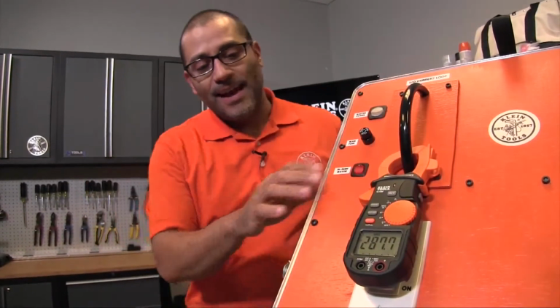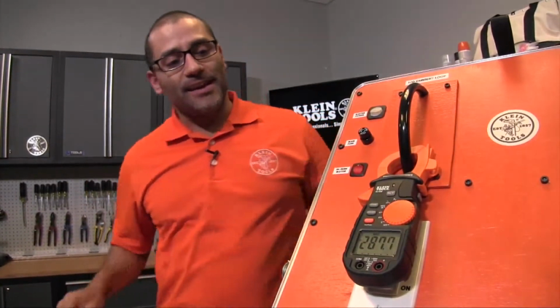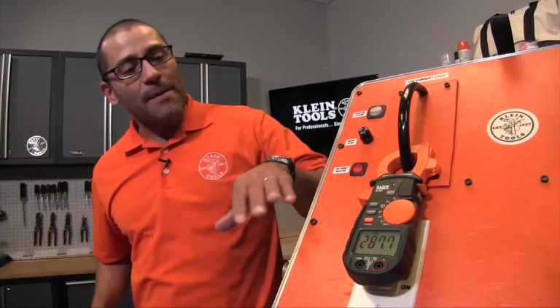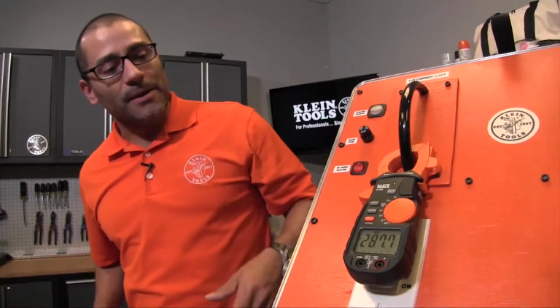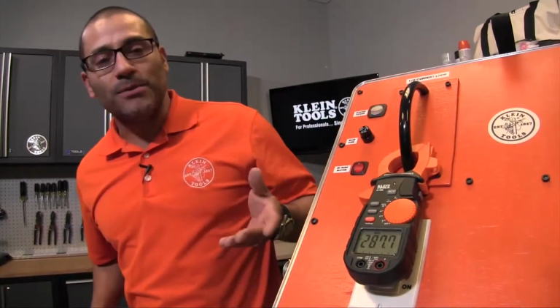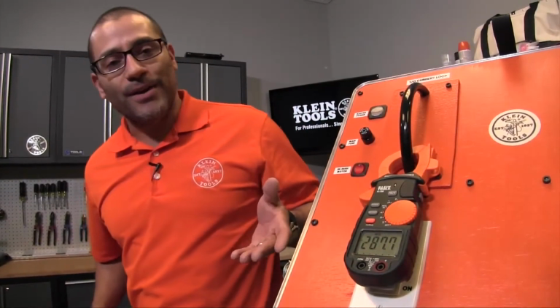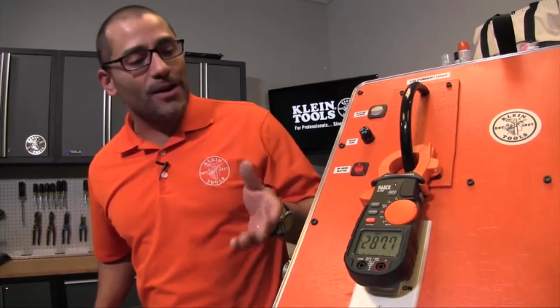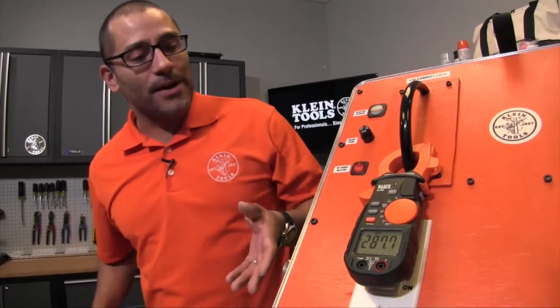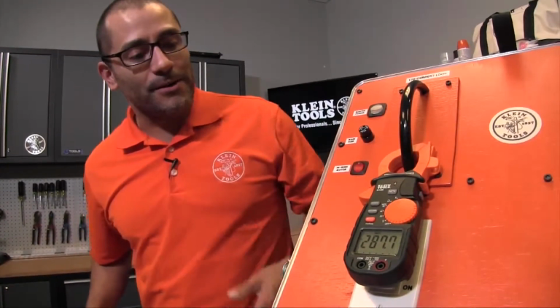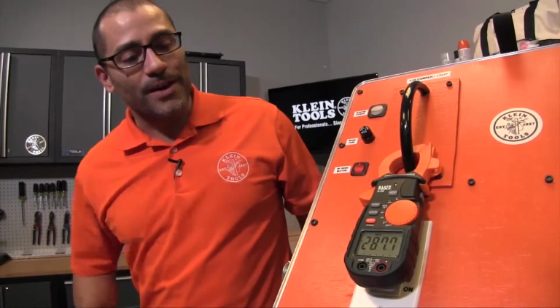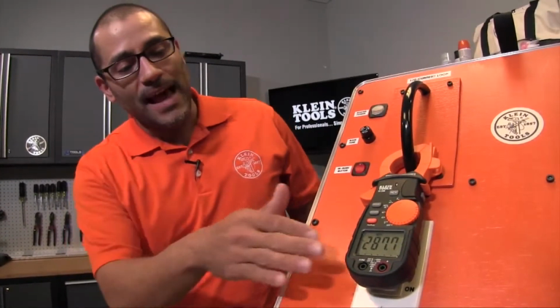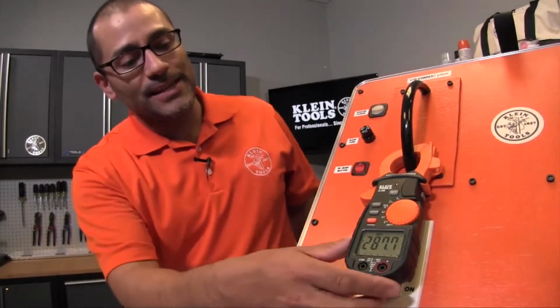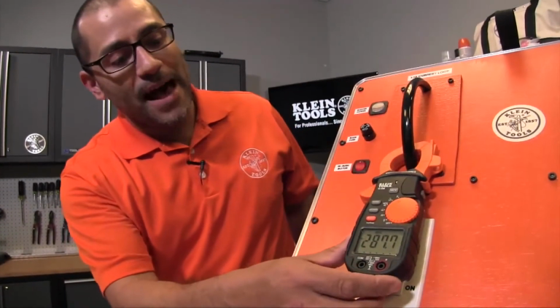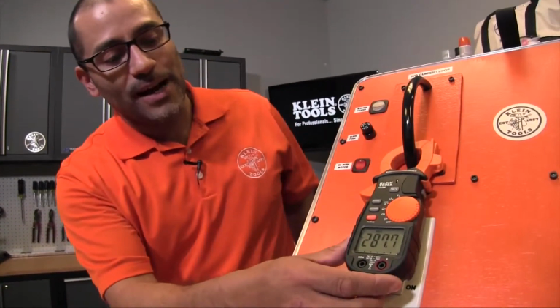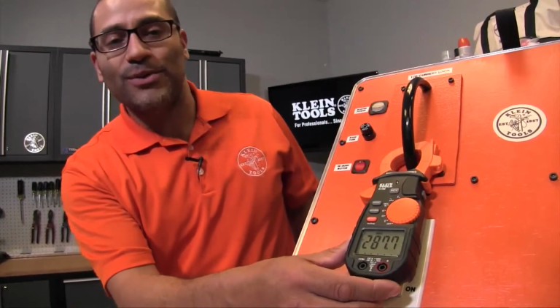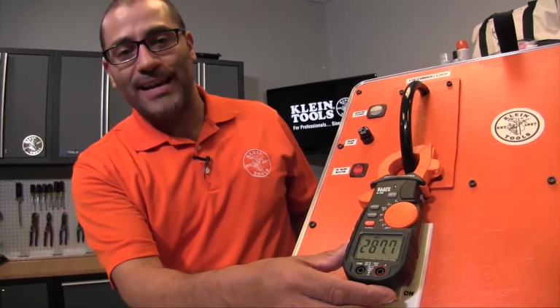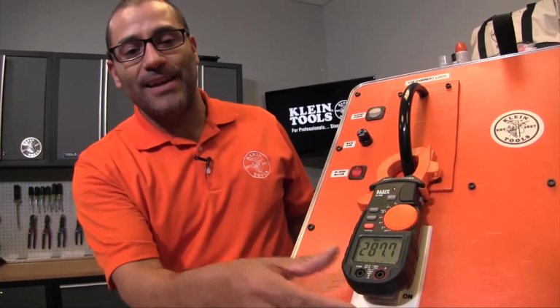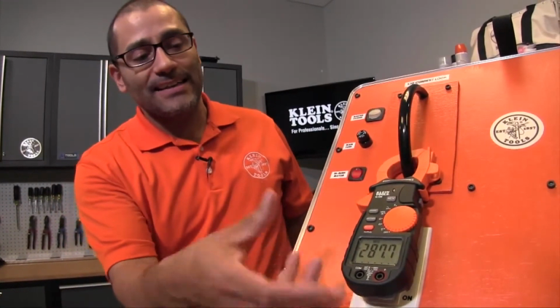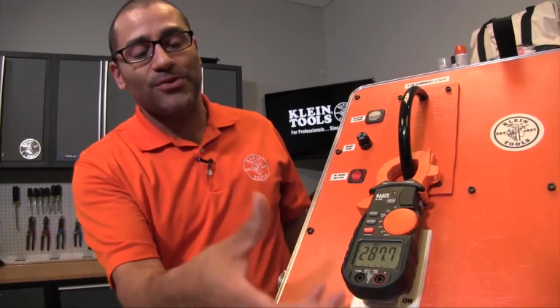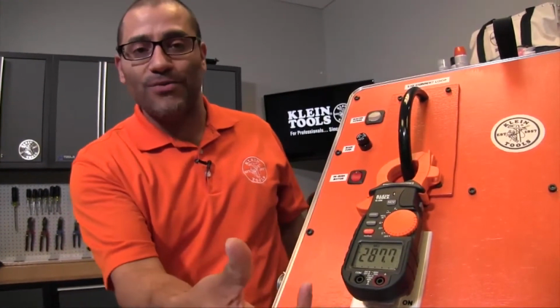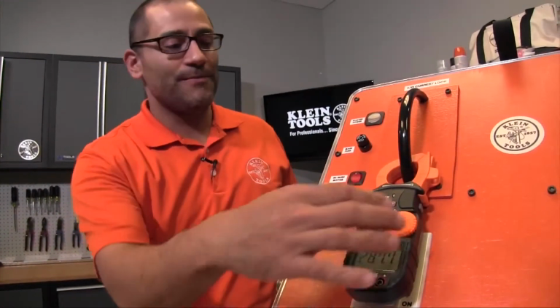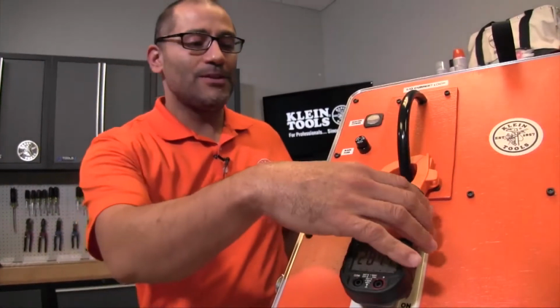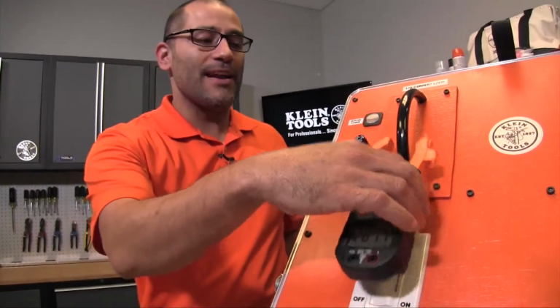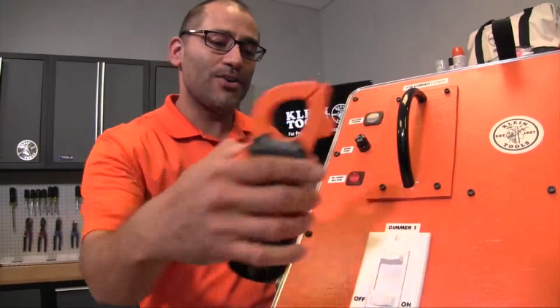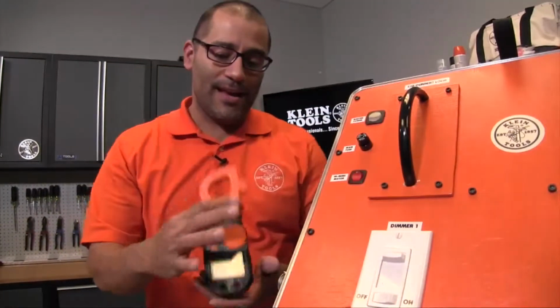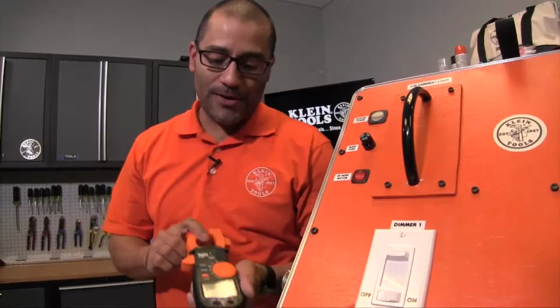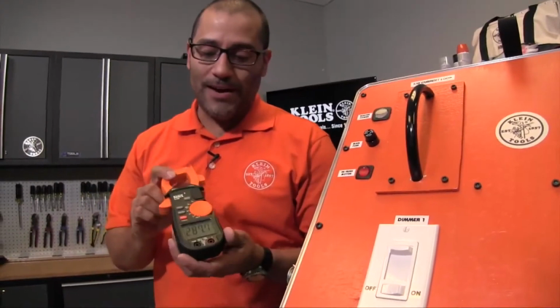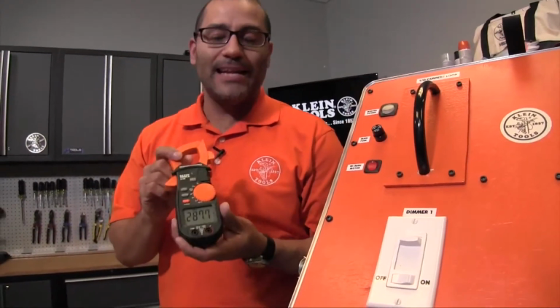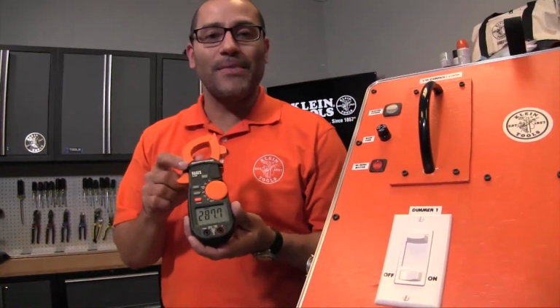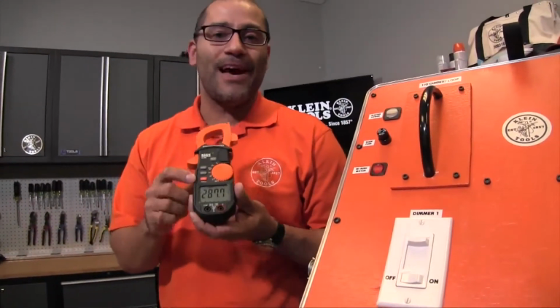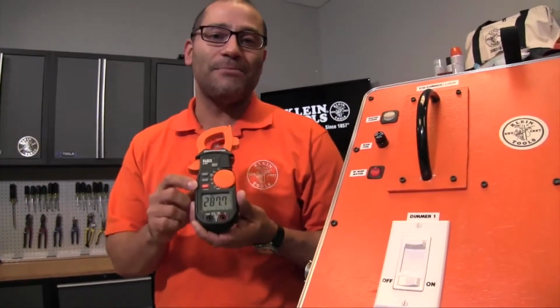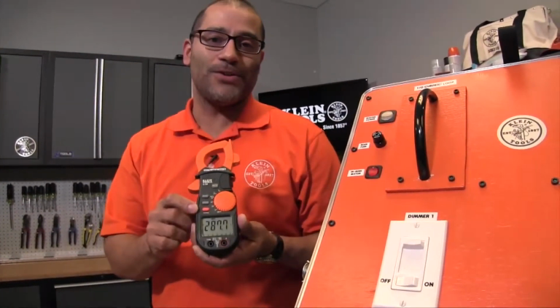Under operating conditions it was 100 amps, but now we see that the max was actually 287 — and that is your inrush. Inrush capture can be done on any type of meter that has a max/min function.